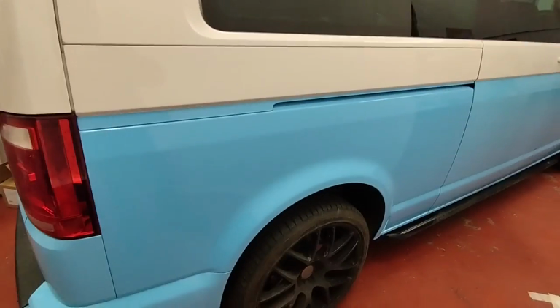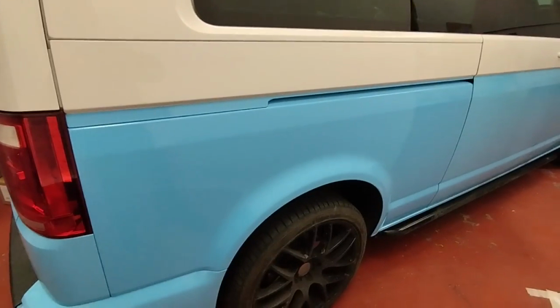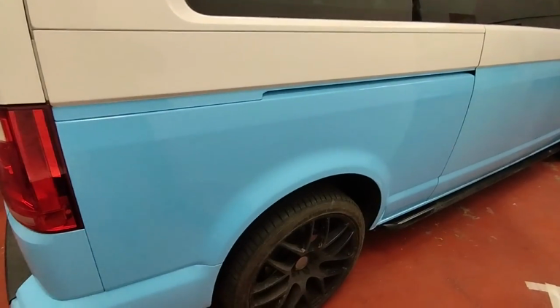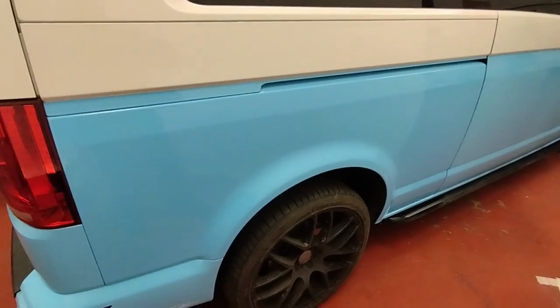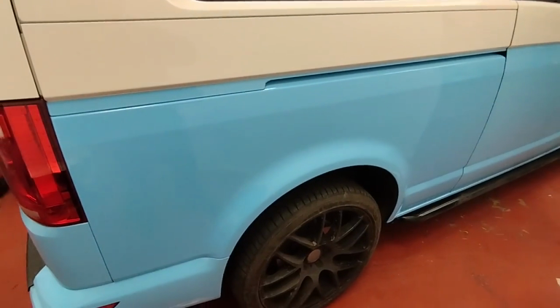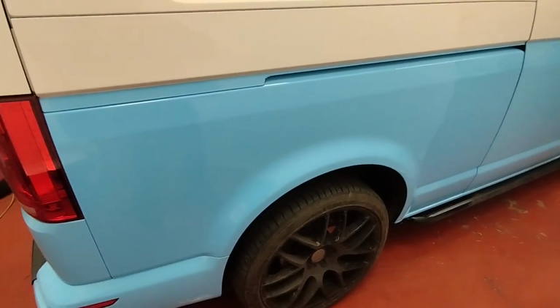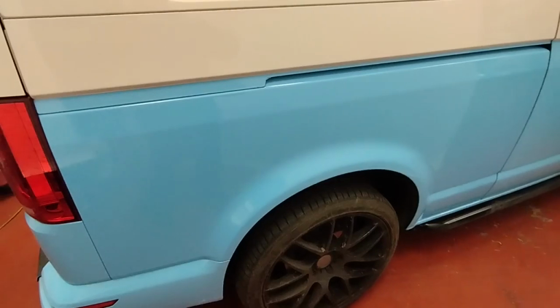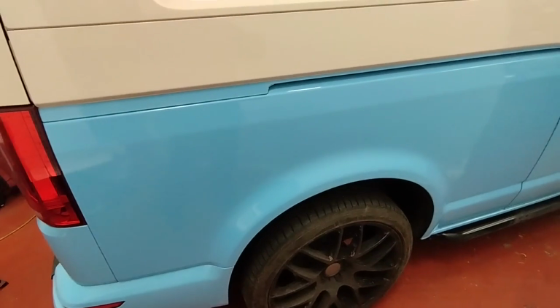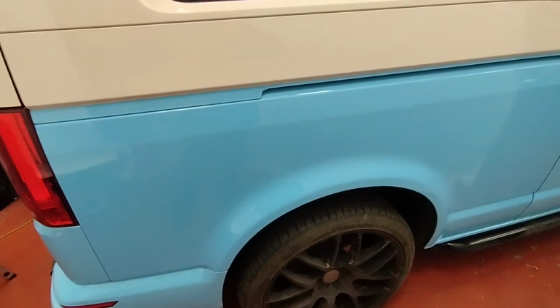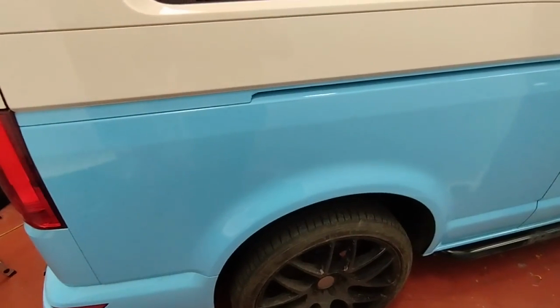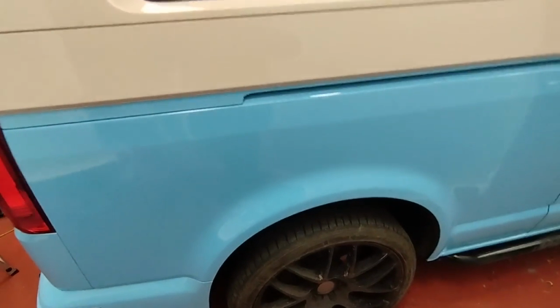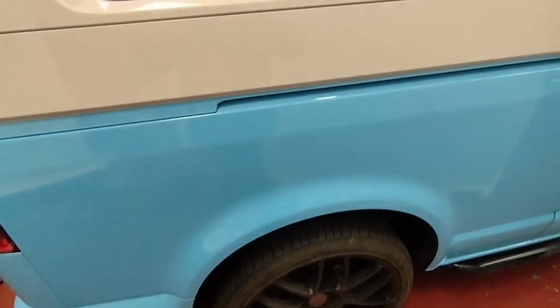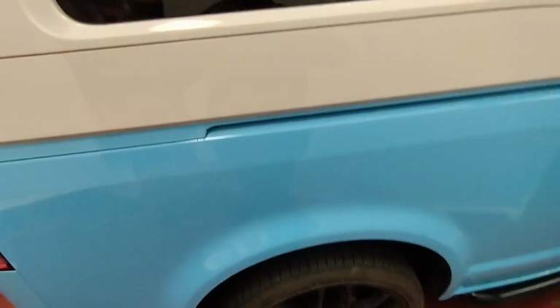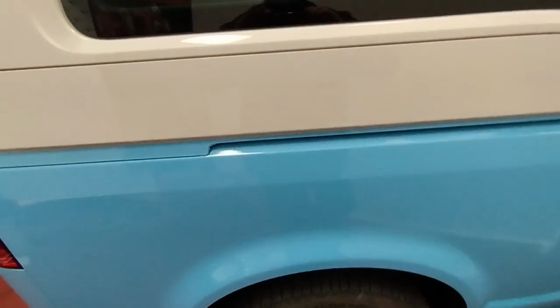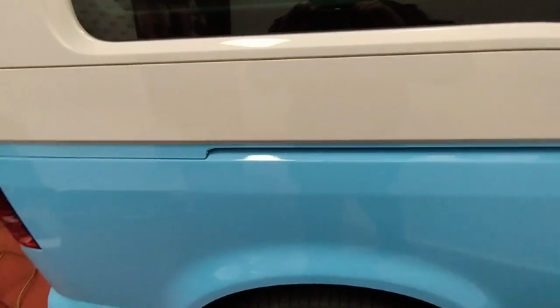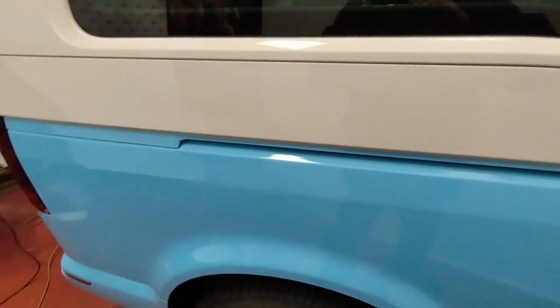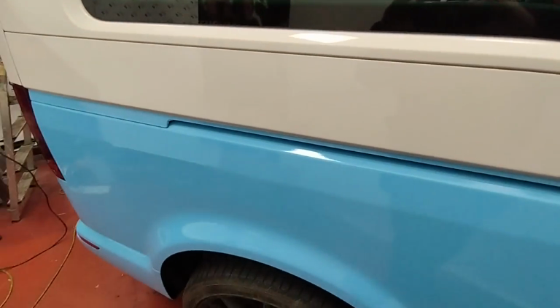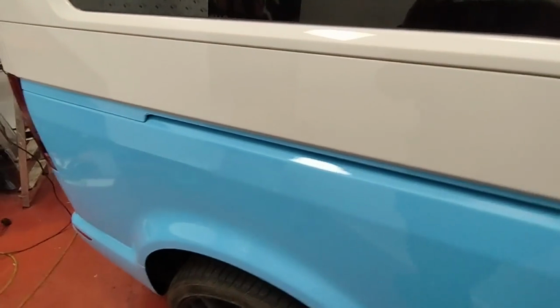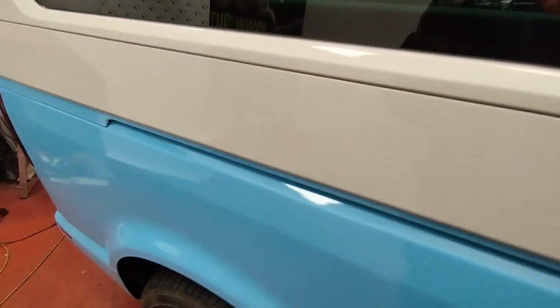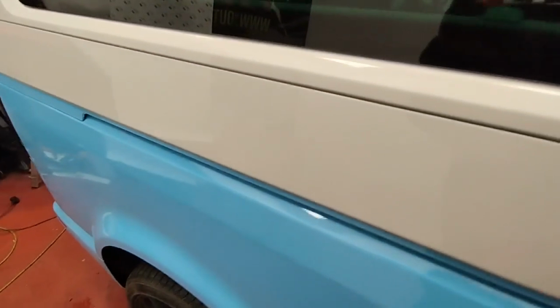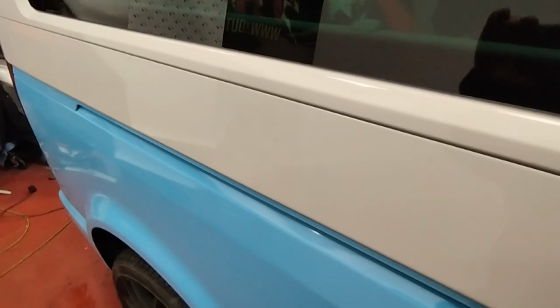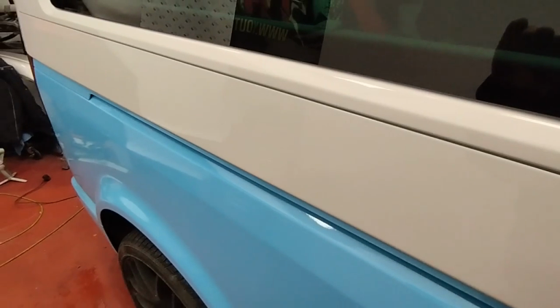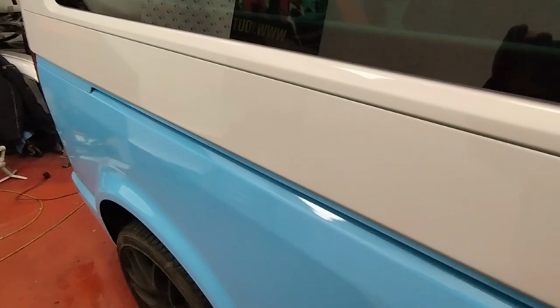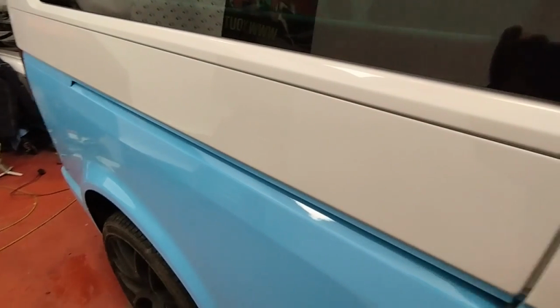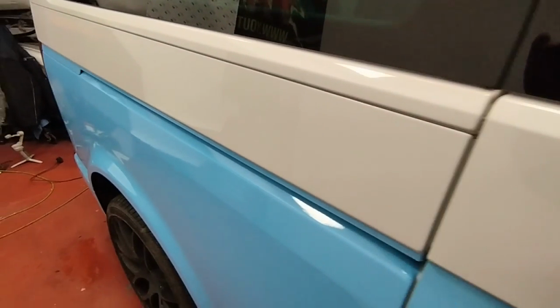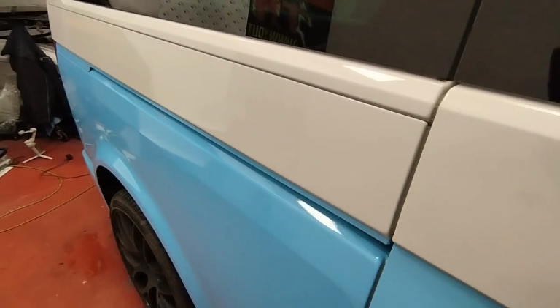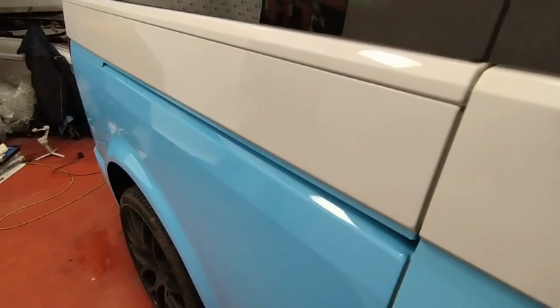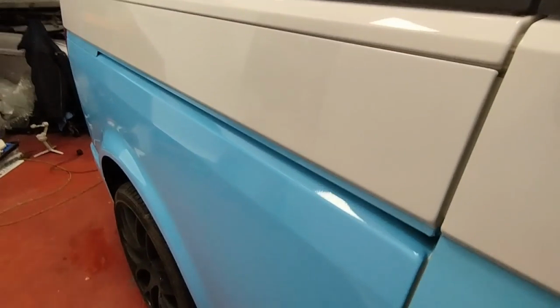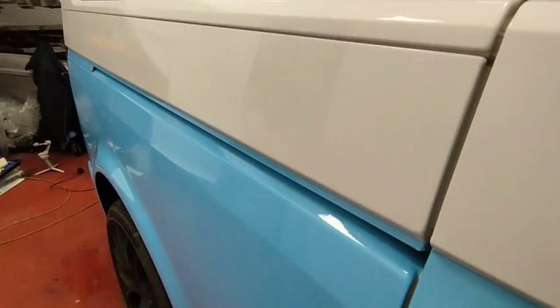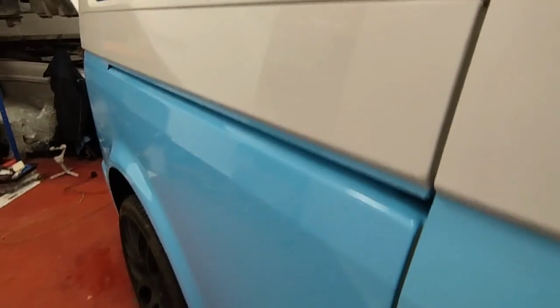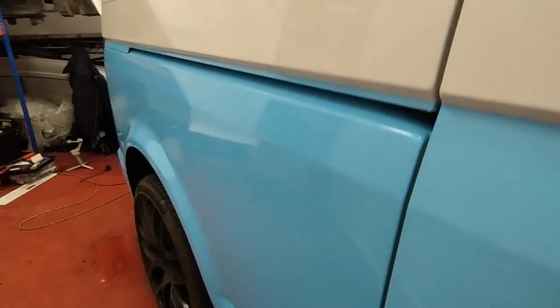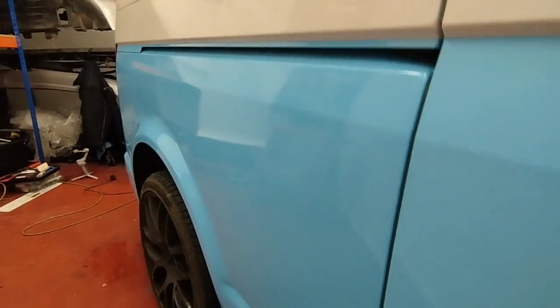And there's the finished panel — post-heated, quality checked, trims reinstalled, and that will last many years.